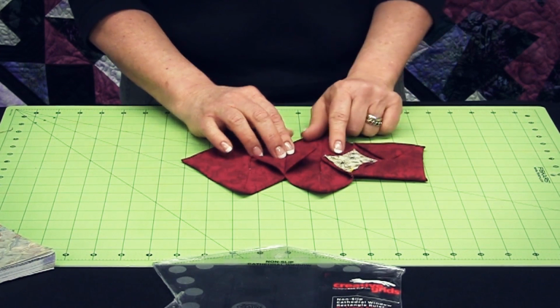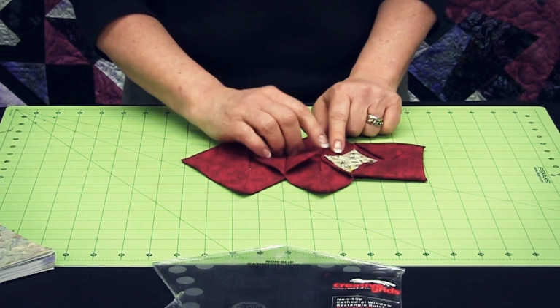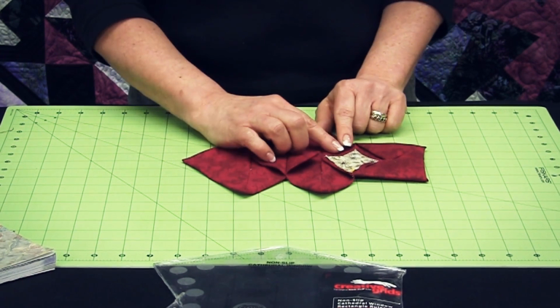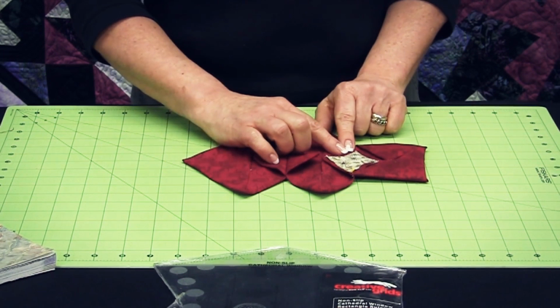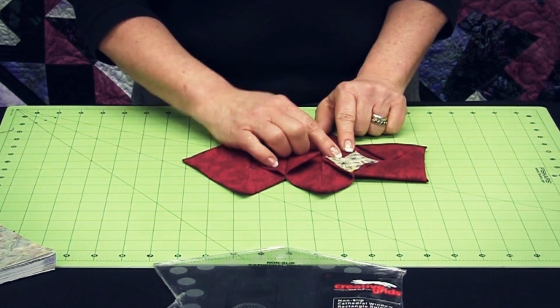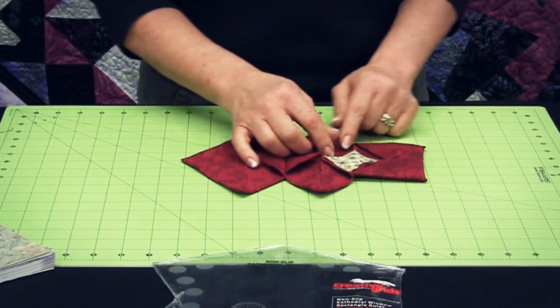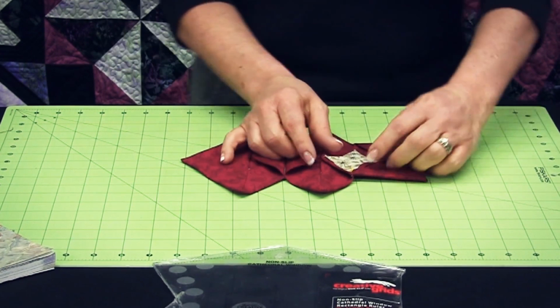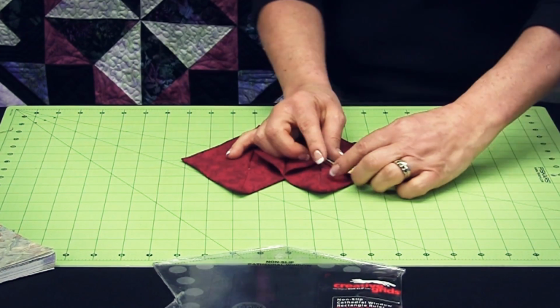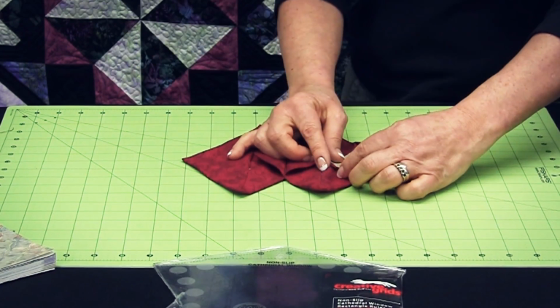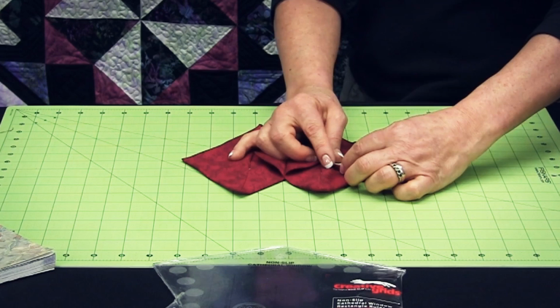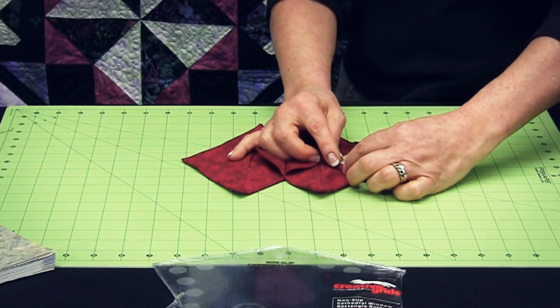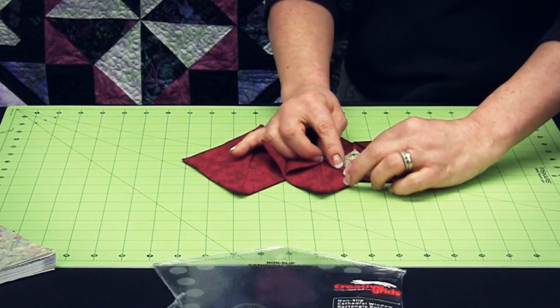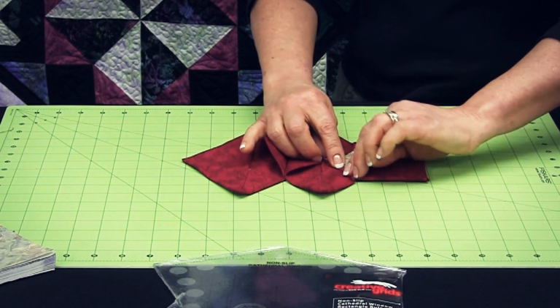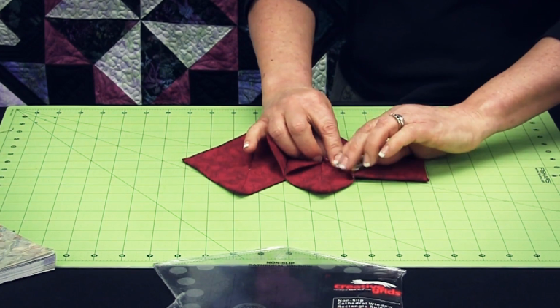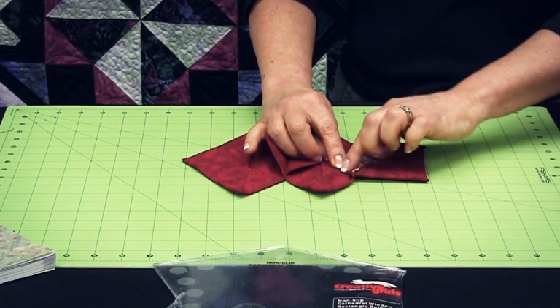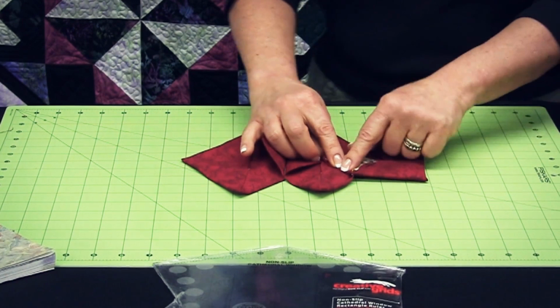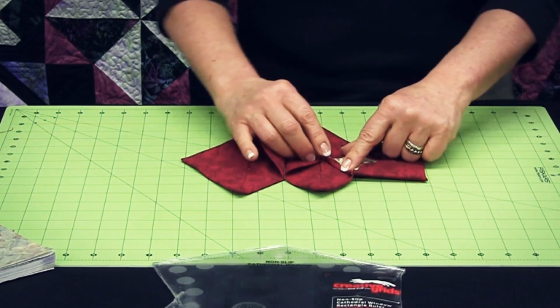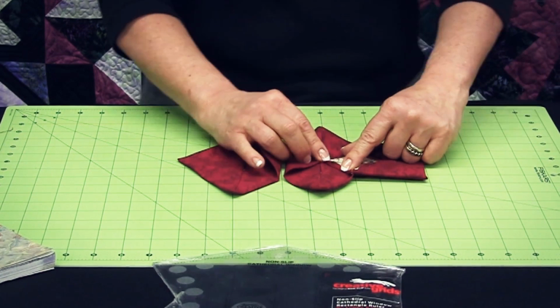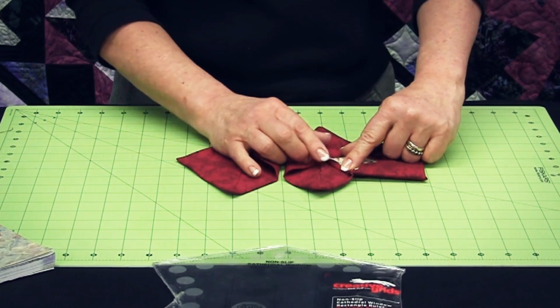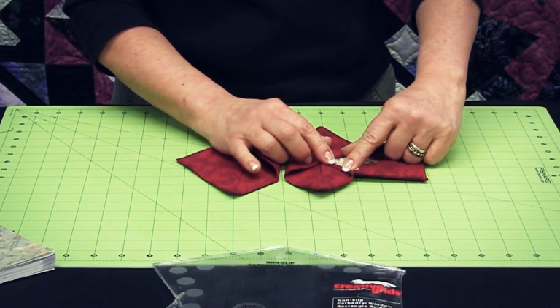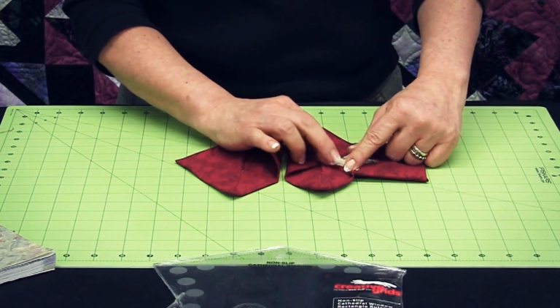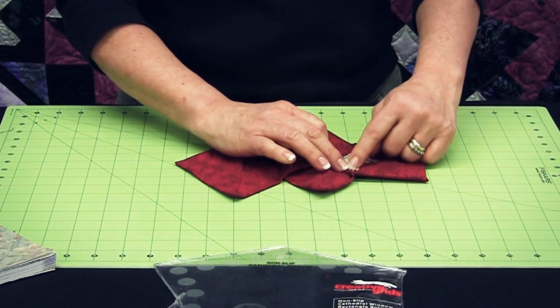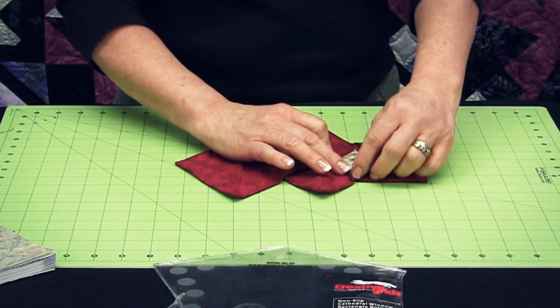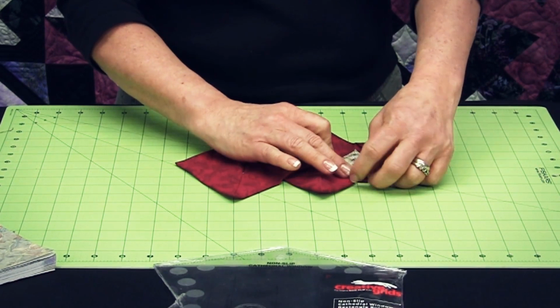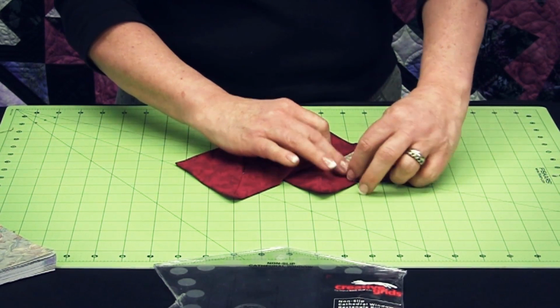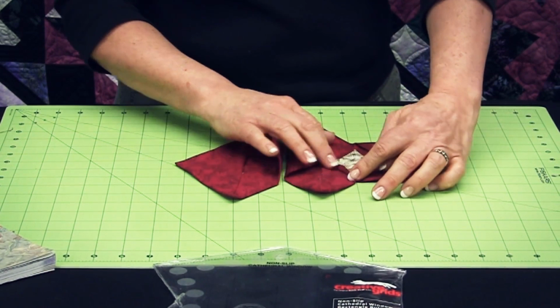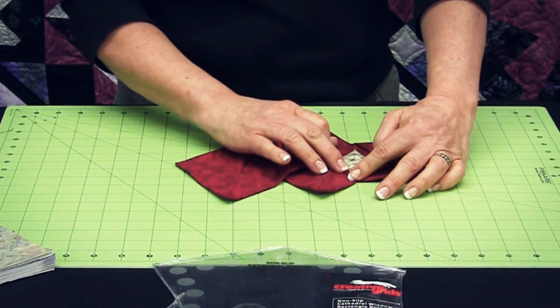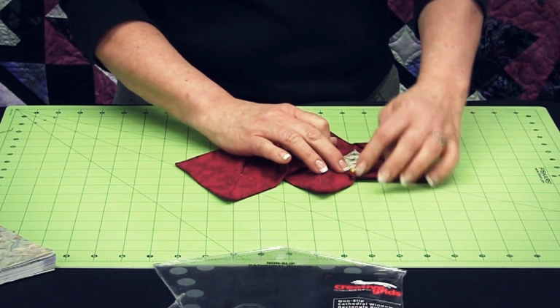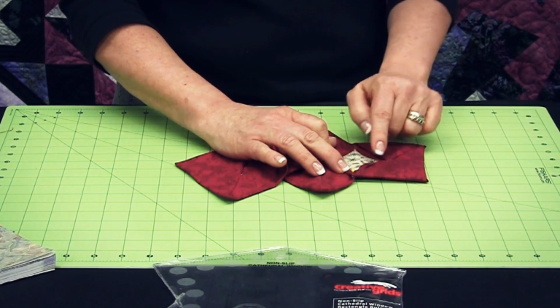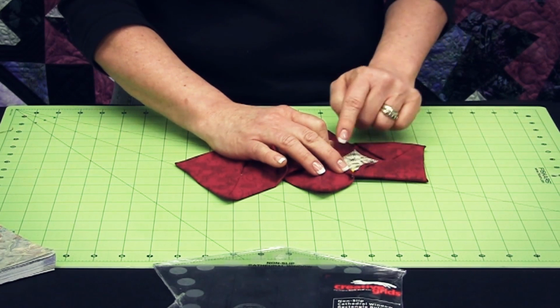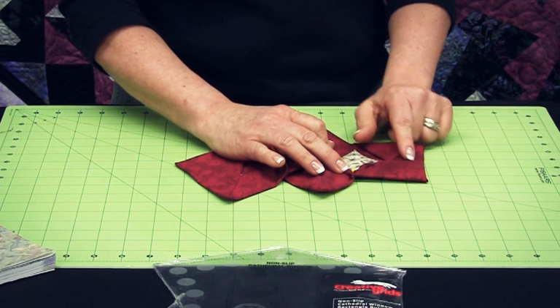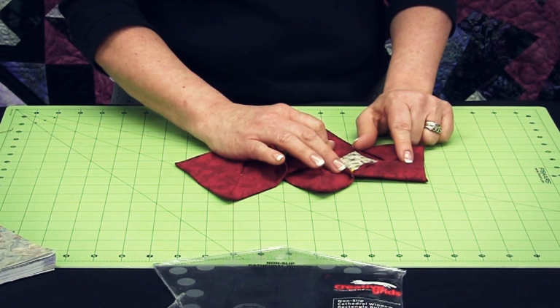You can see here, I've rolled this folded edge back and onto my feature fabric and stitched it in place.